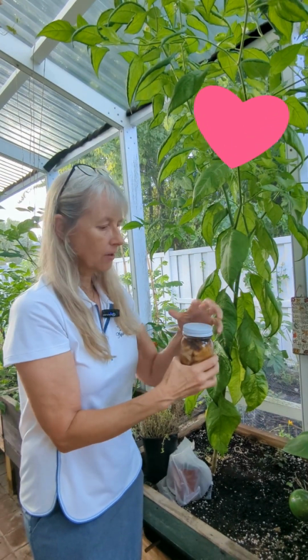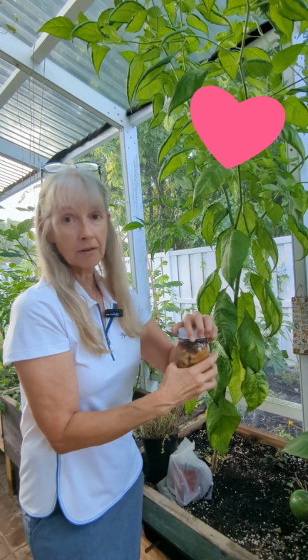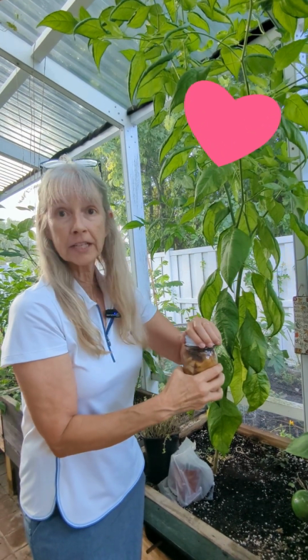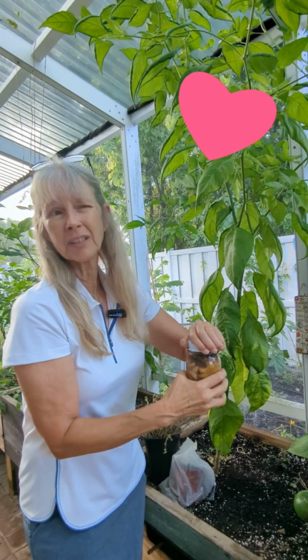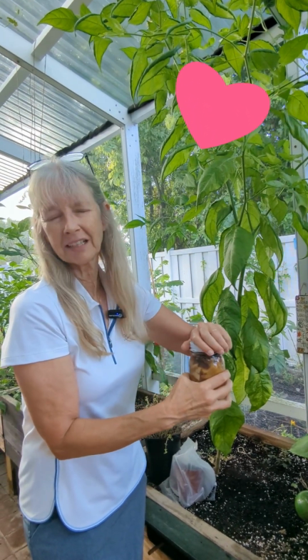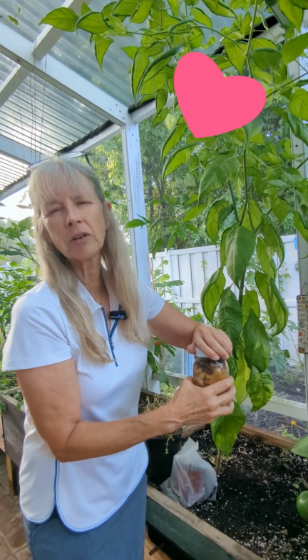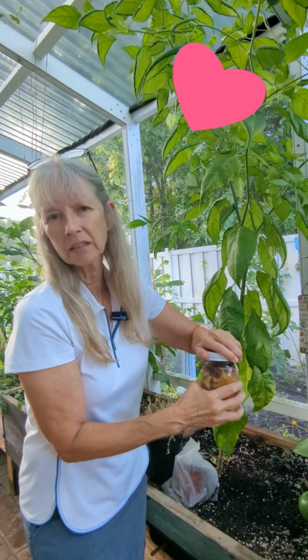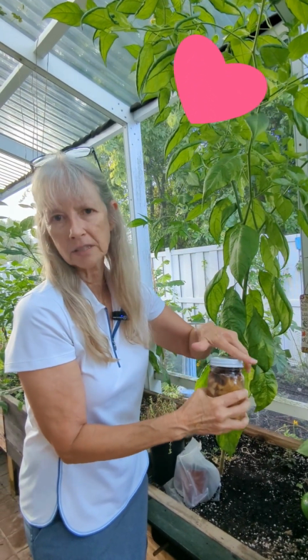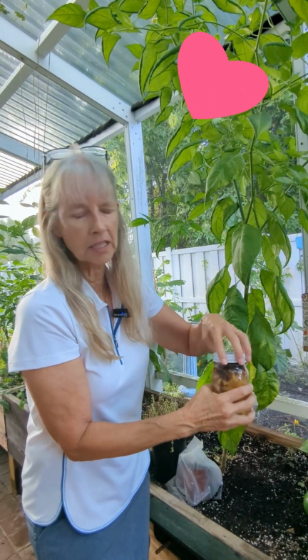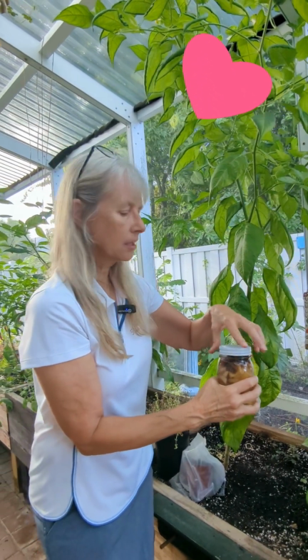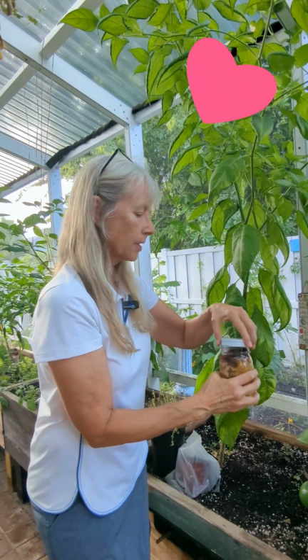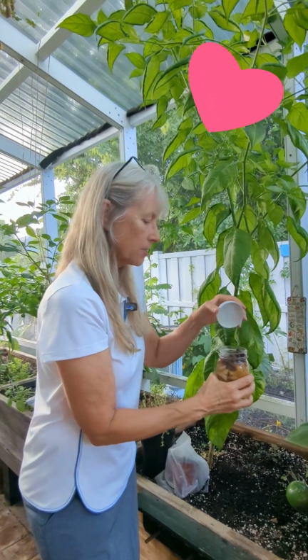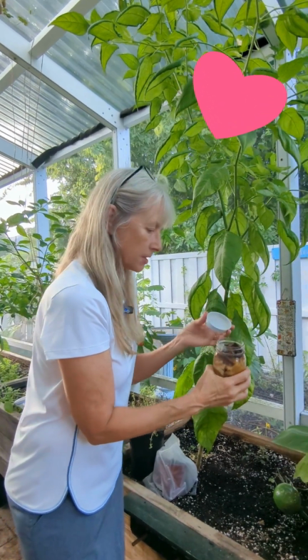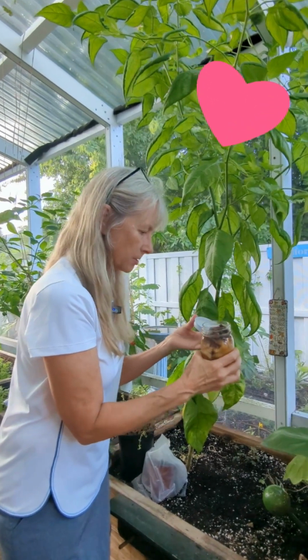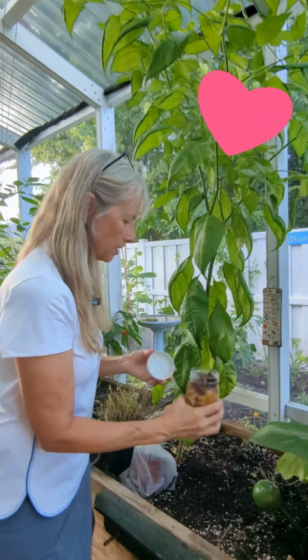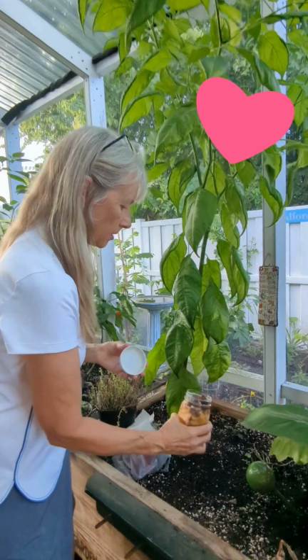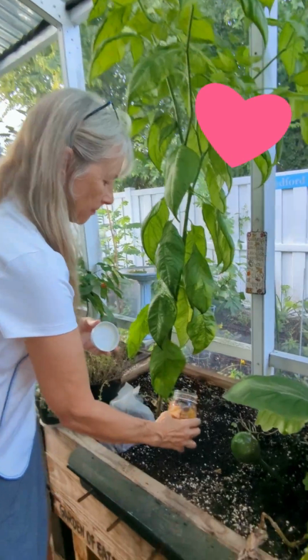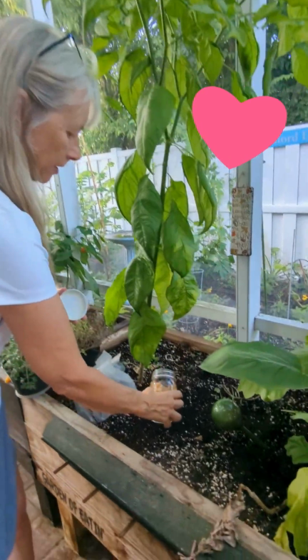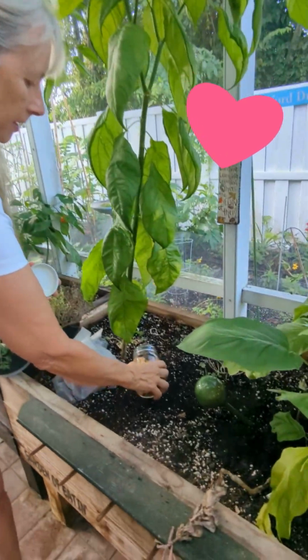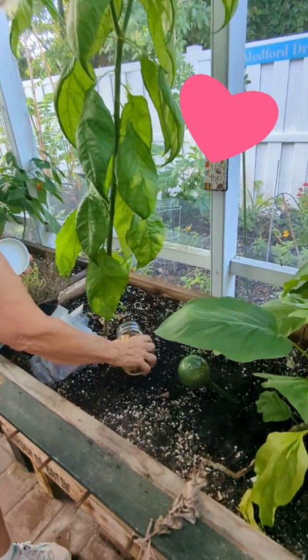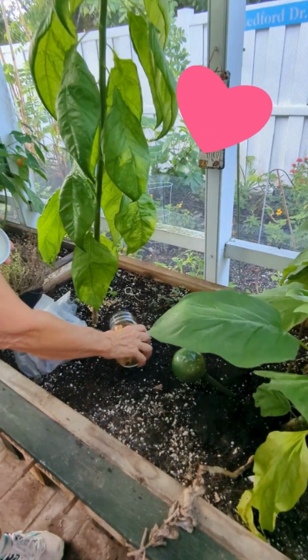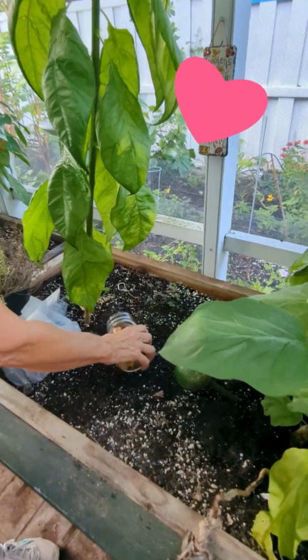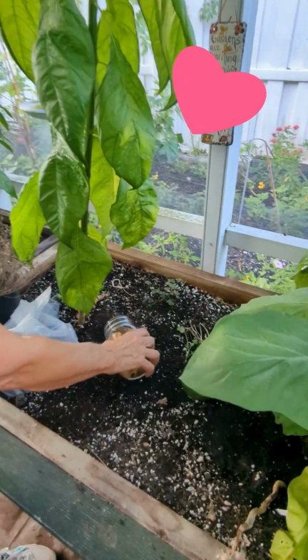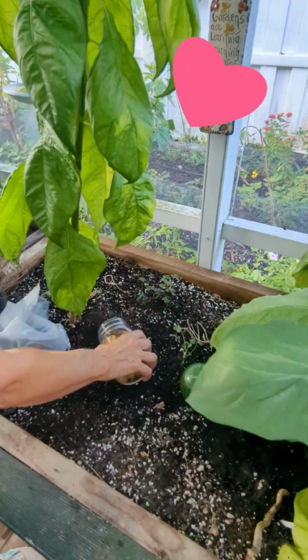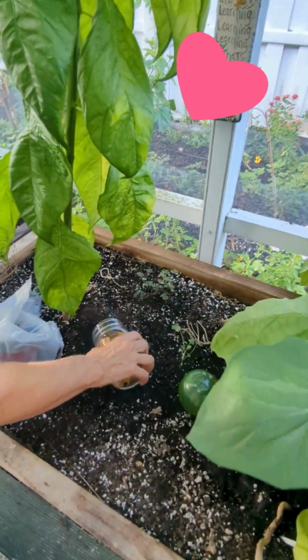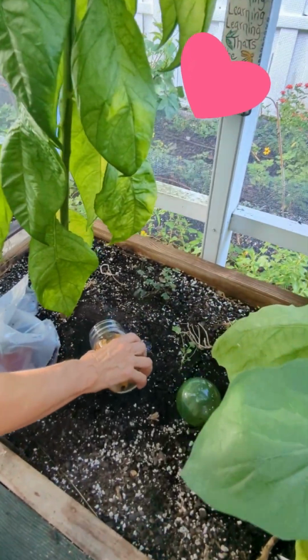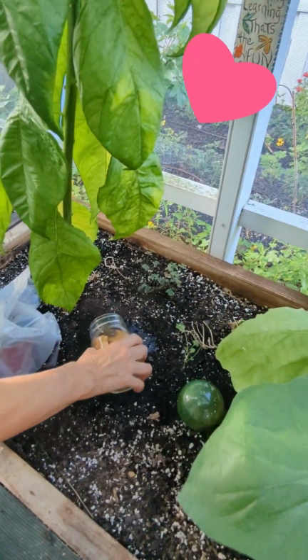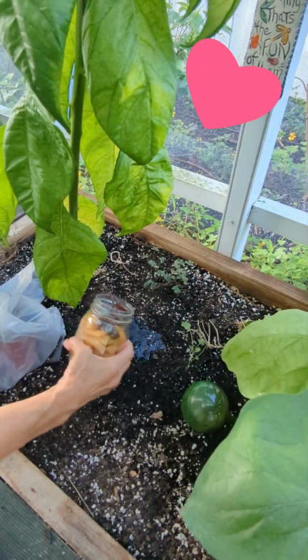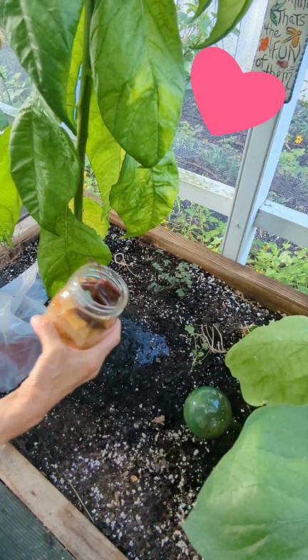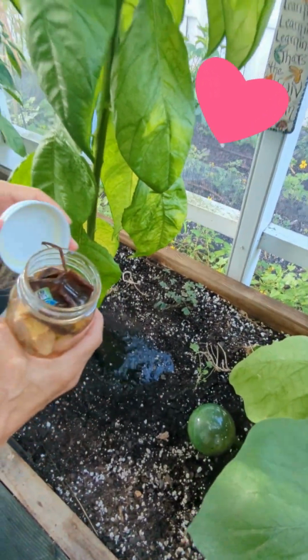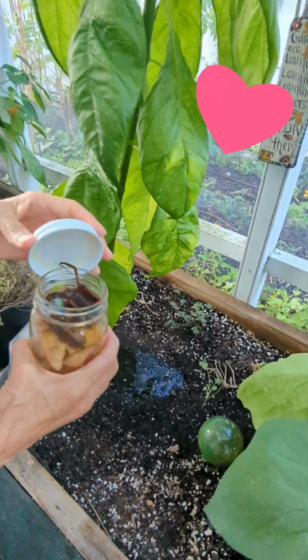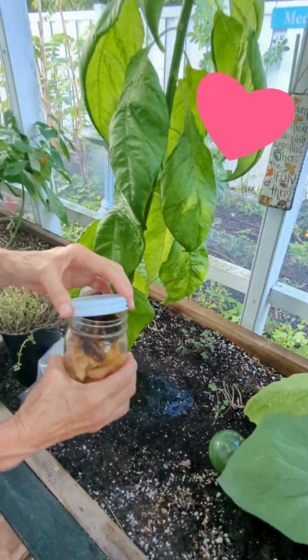So all I do — it will get a little stinky — but I just put it in here and give it a good drink, and we'll see what happens.